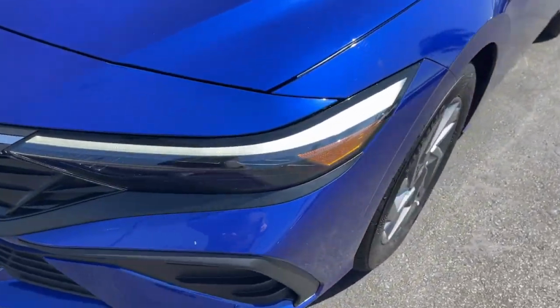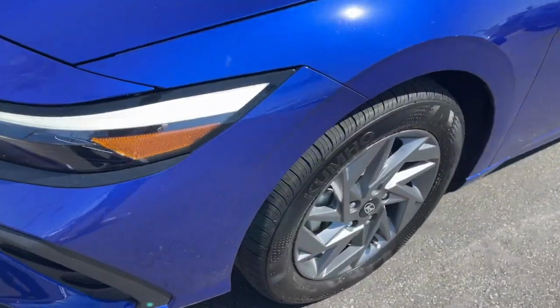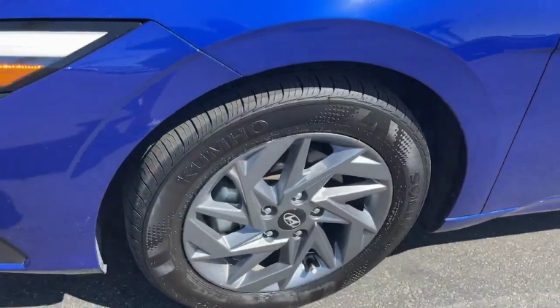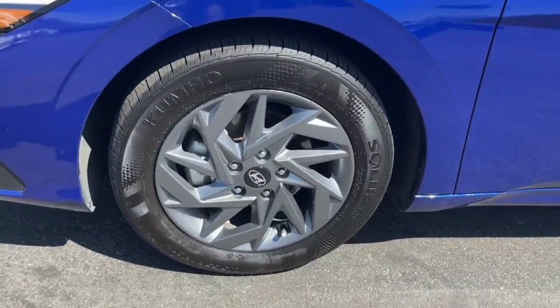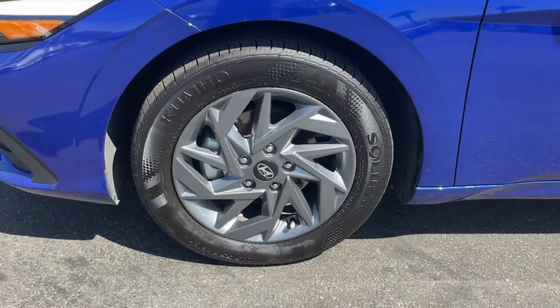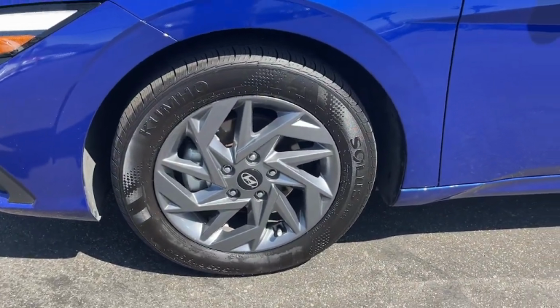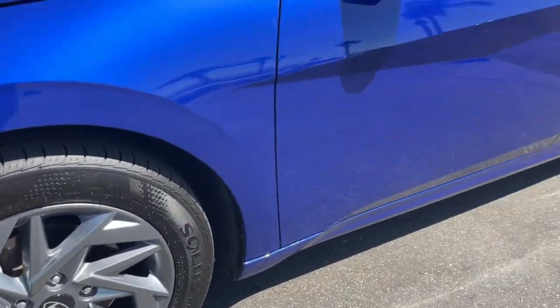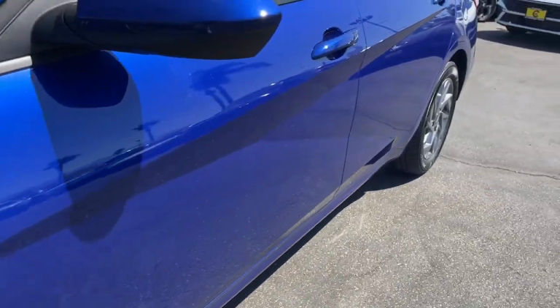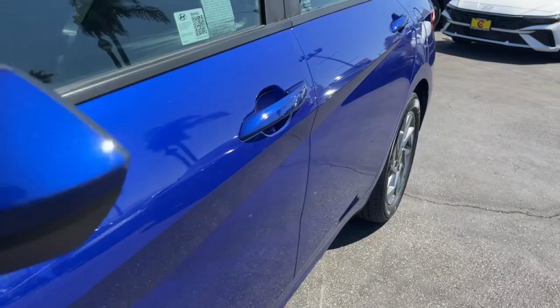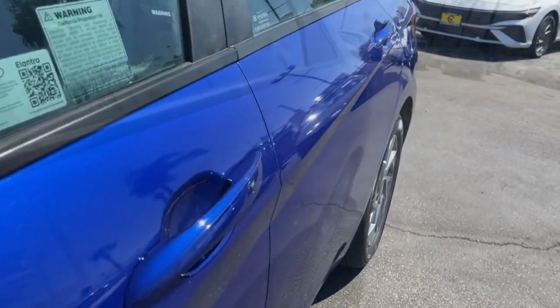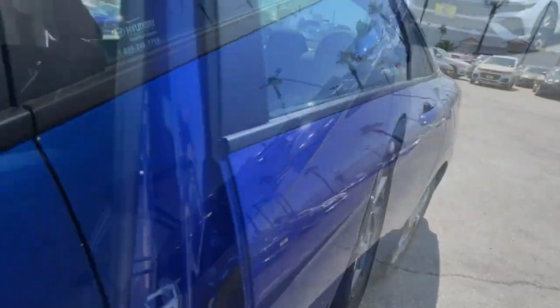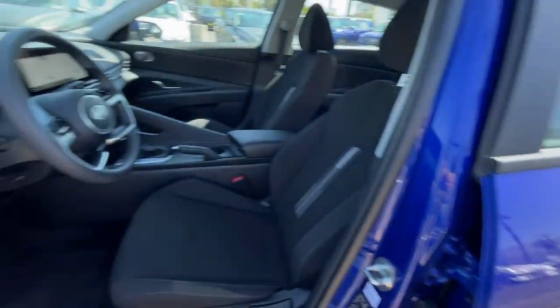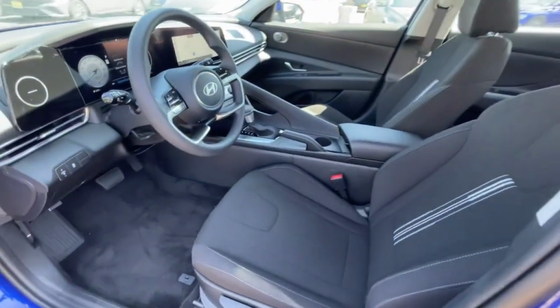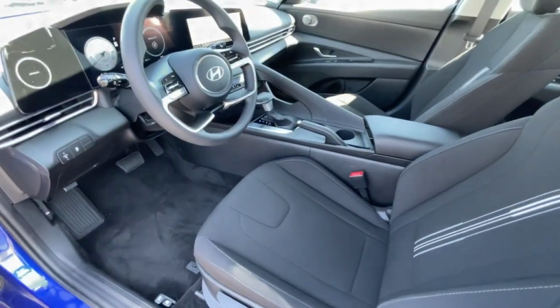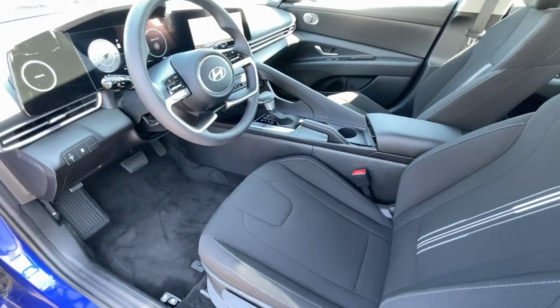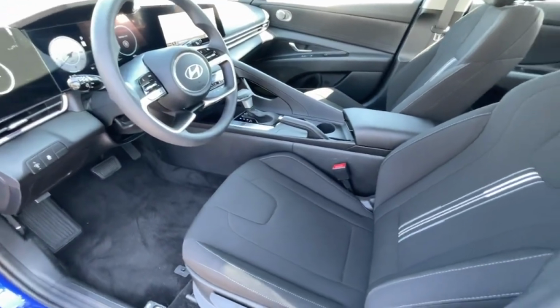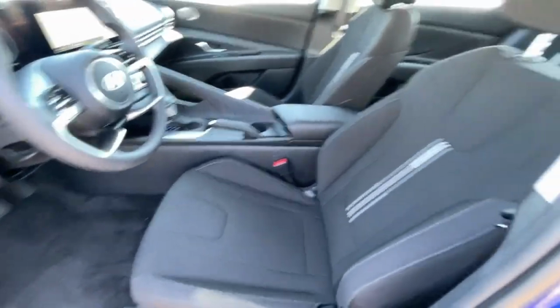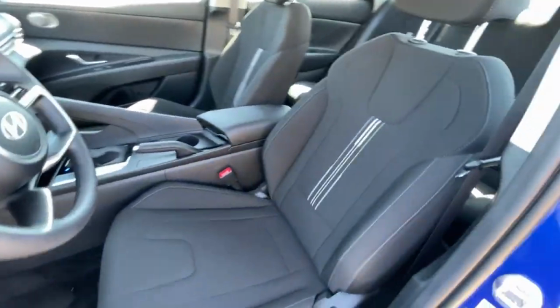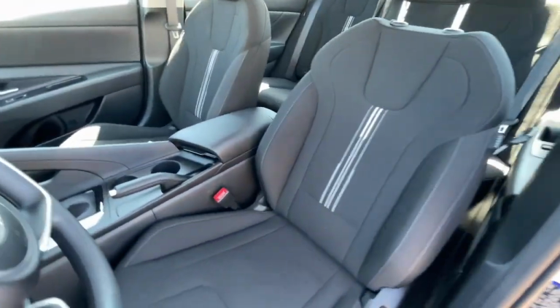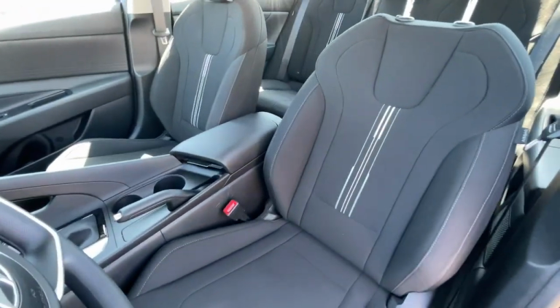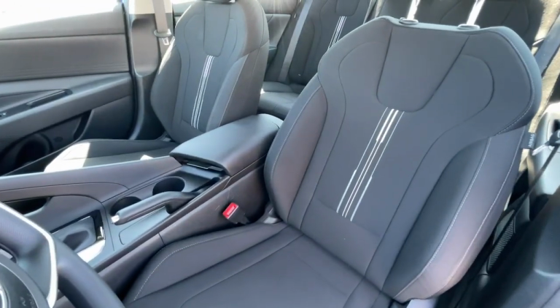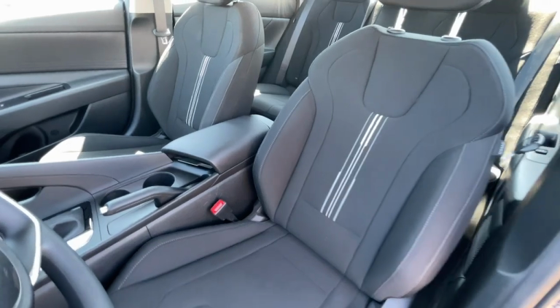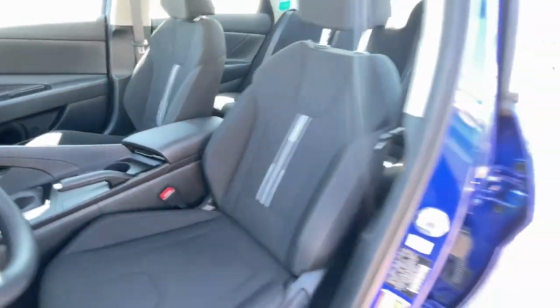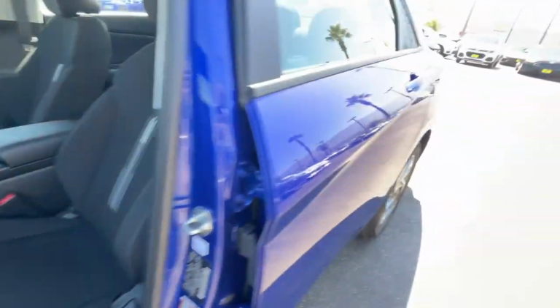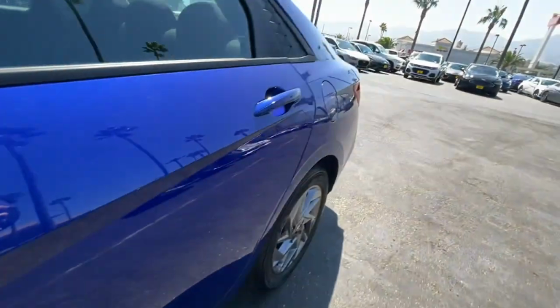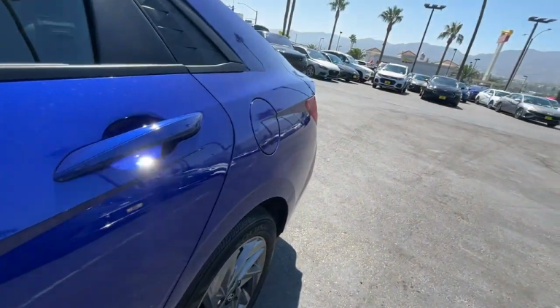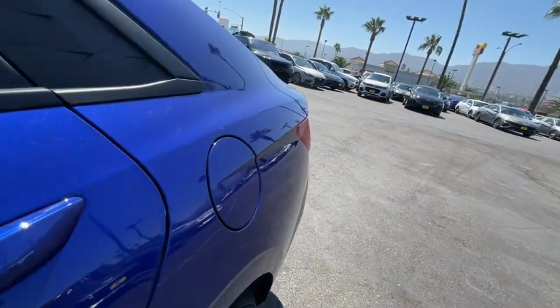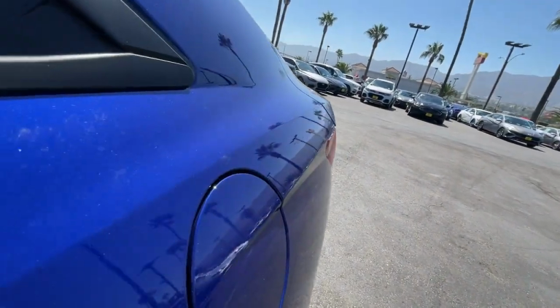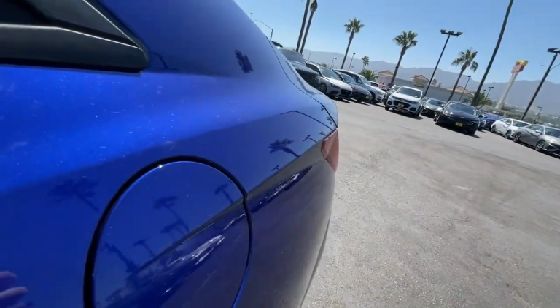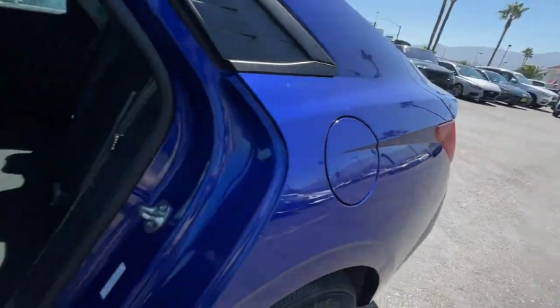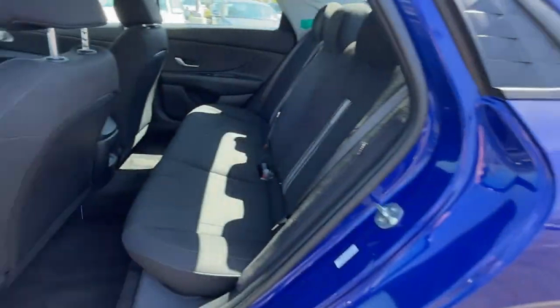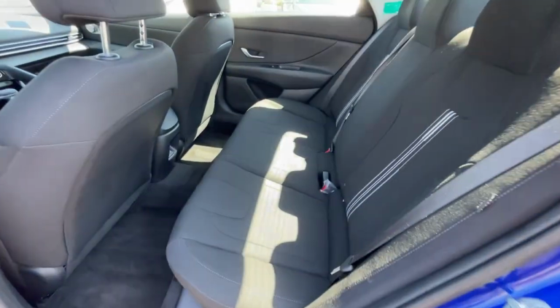These are just some of the great options this vehicle comes with: Apple CarPlay and/or Android Auto, intelligent auto on/off high beams, touchscreen infotainment system, lane departure warning, navigation system, and satellite radio.